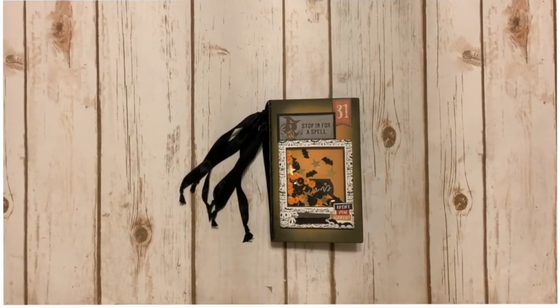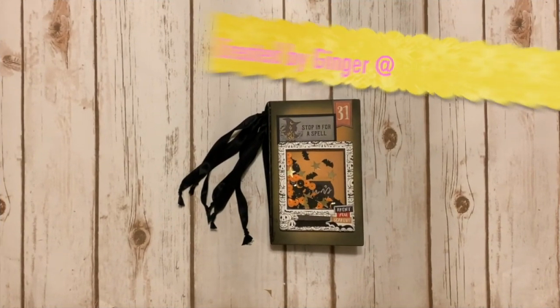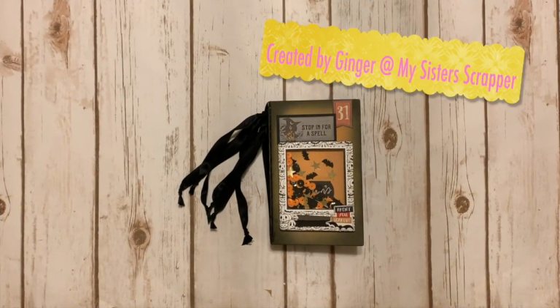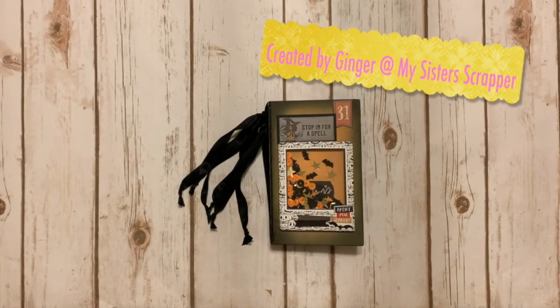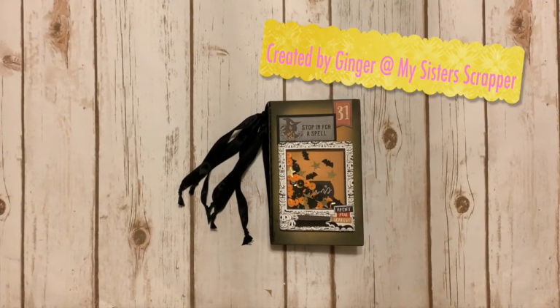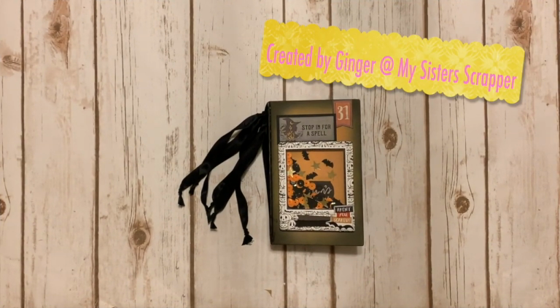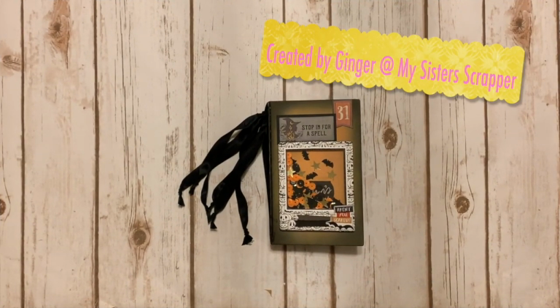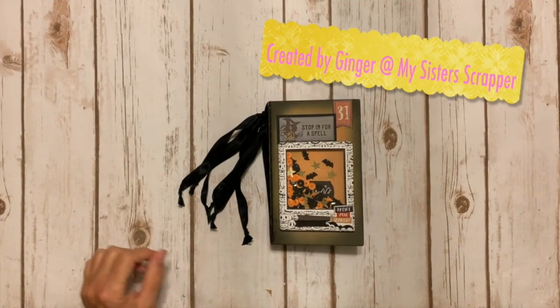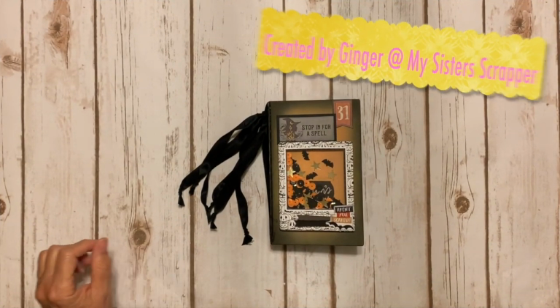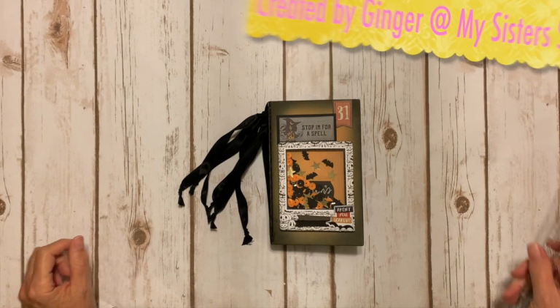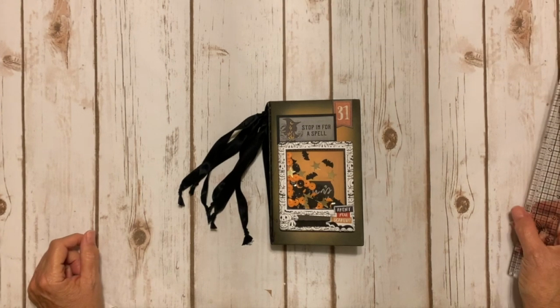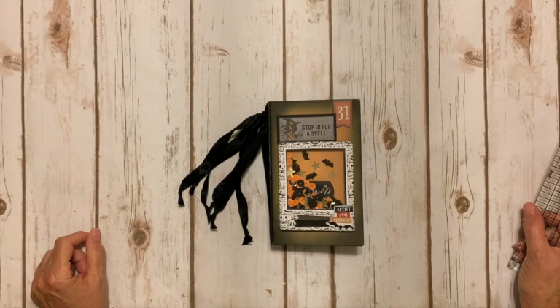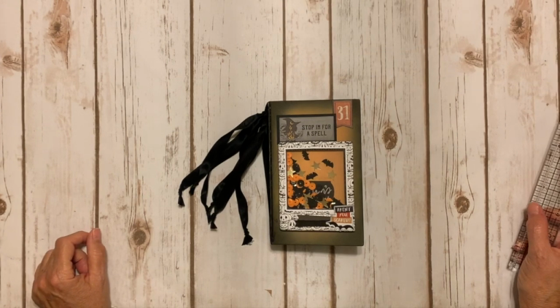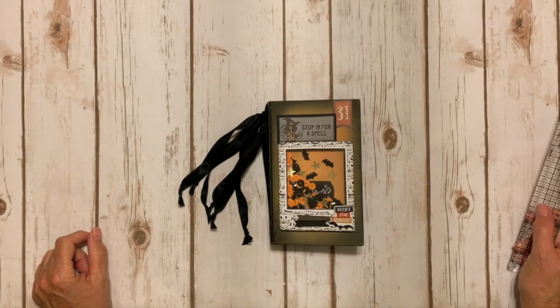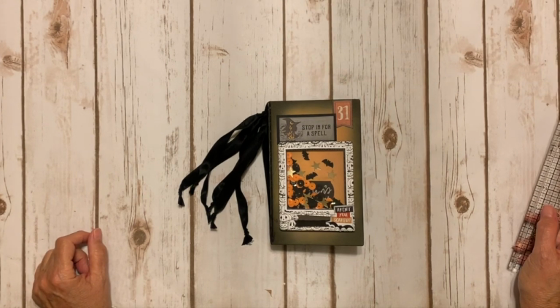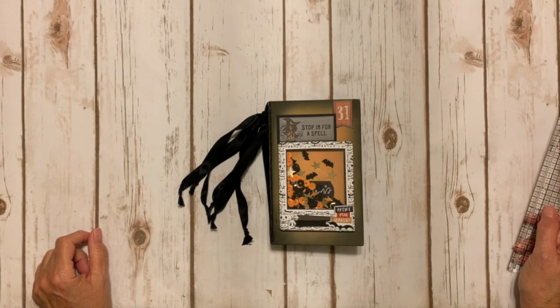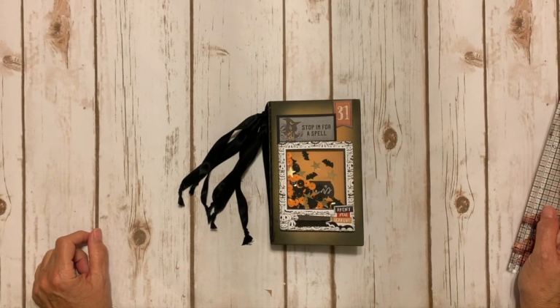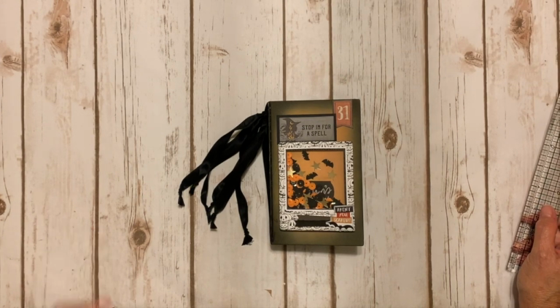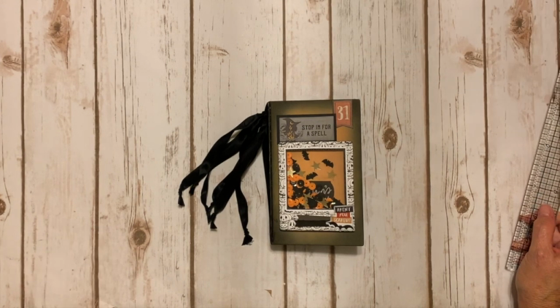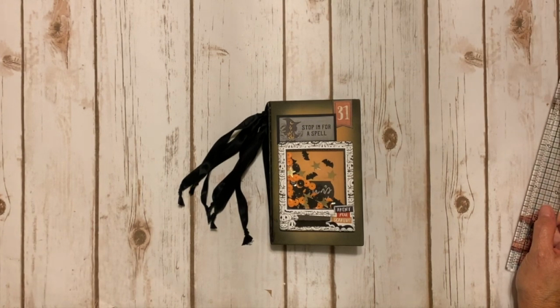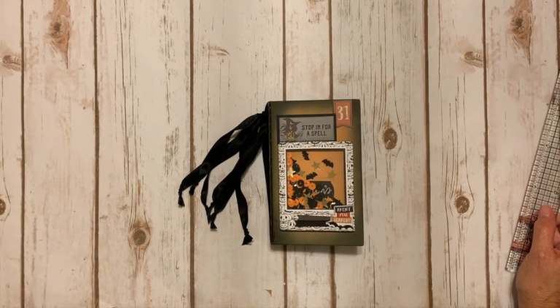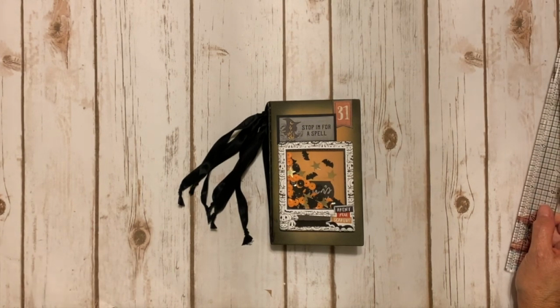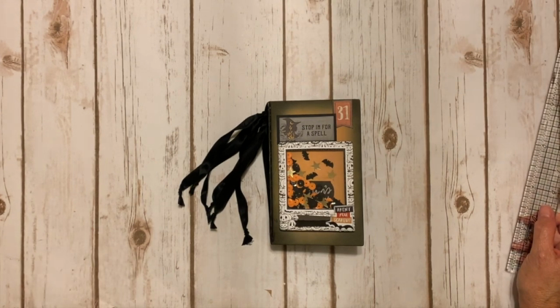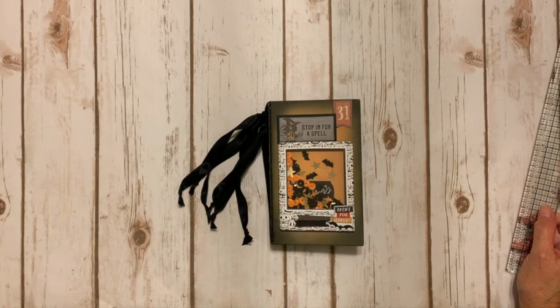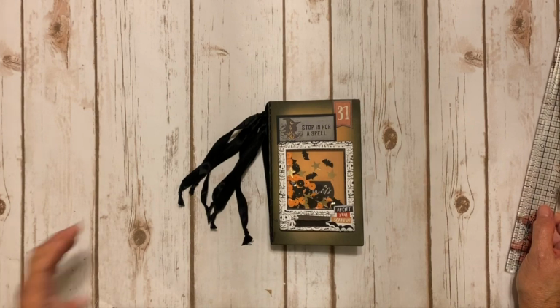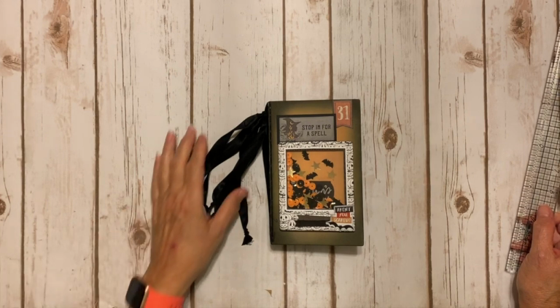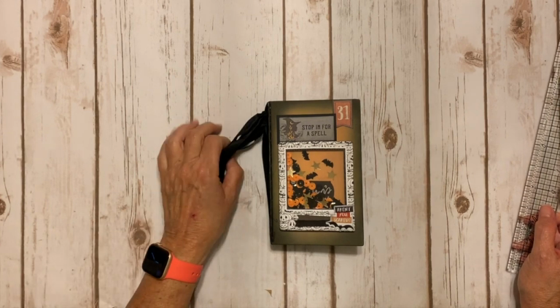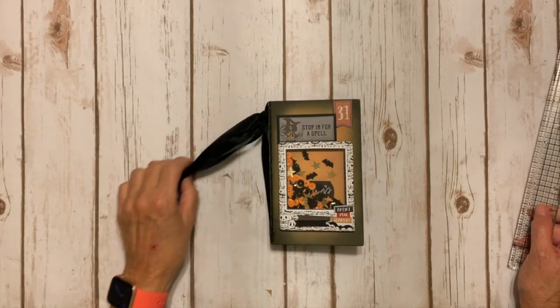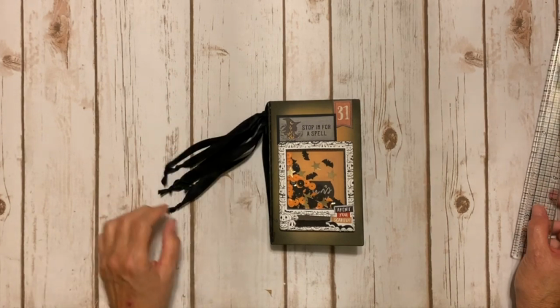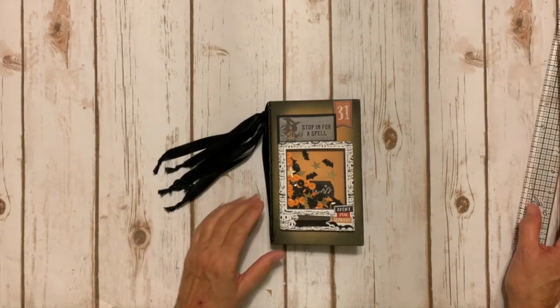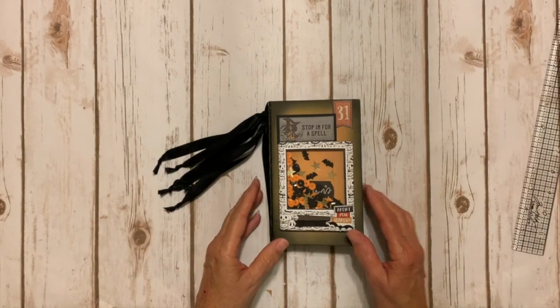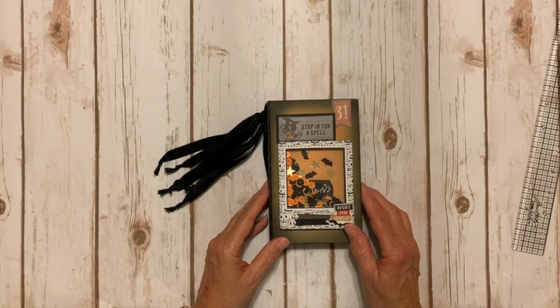Hi, this is Ginger from My Sister Scrapper. Today I'm super excited to be a part of the release party for Arlene Hall's new pocket notebook die by Sizzix that she designed.